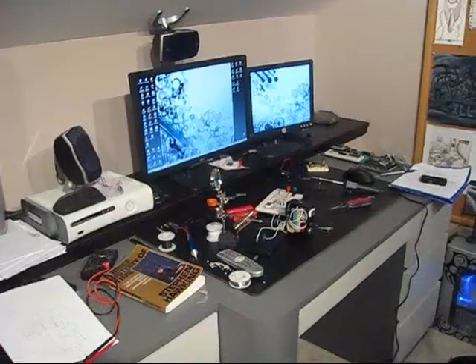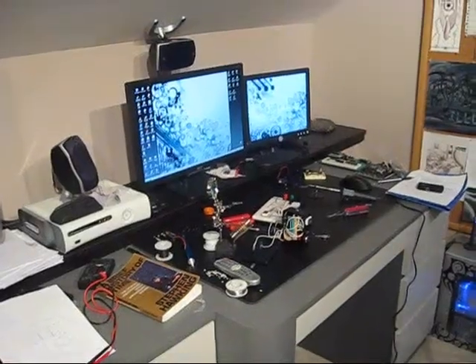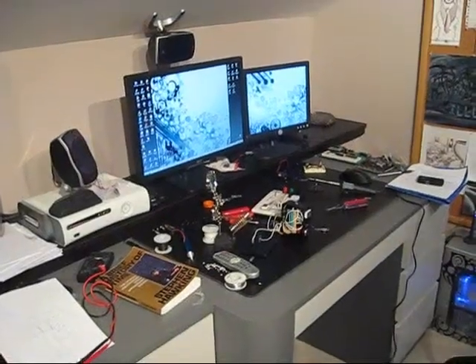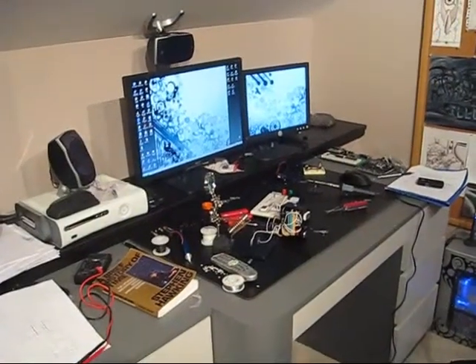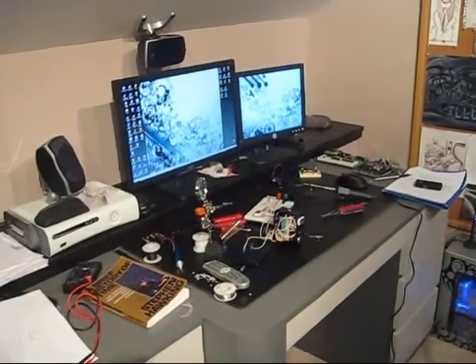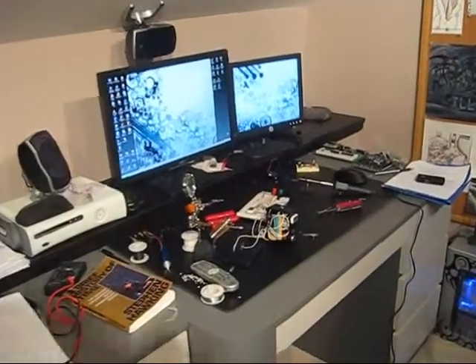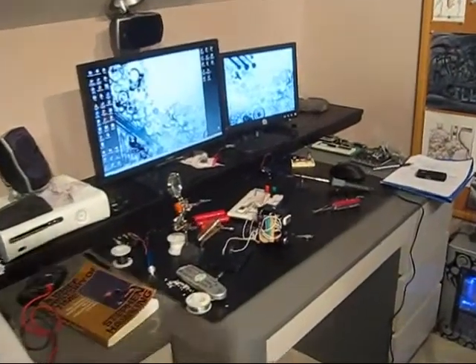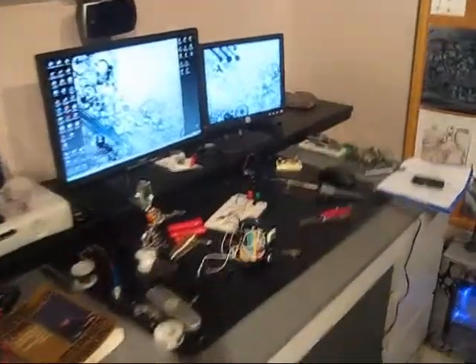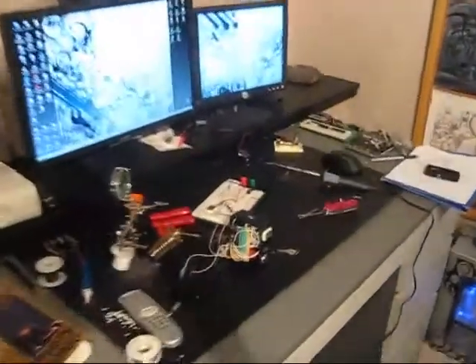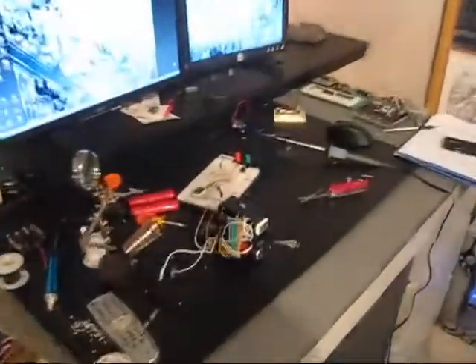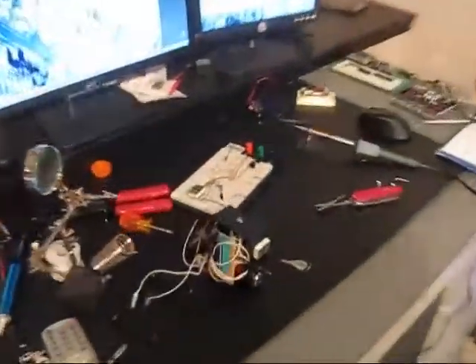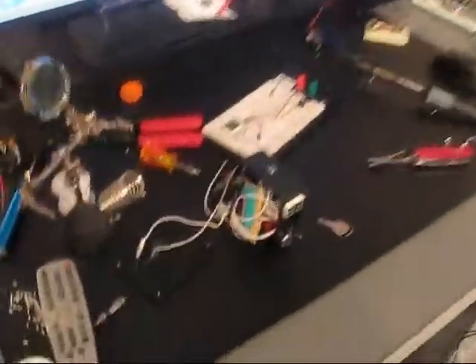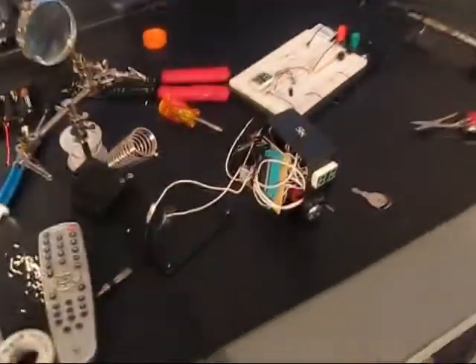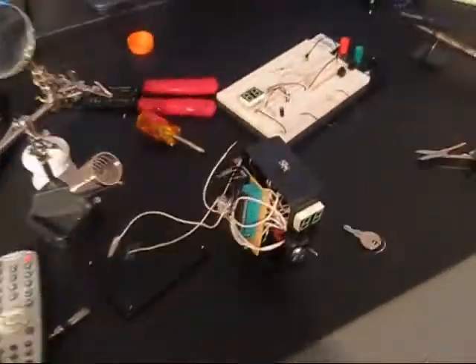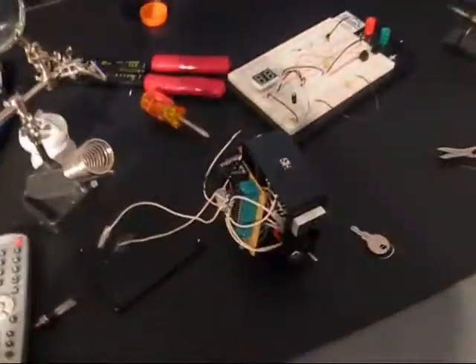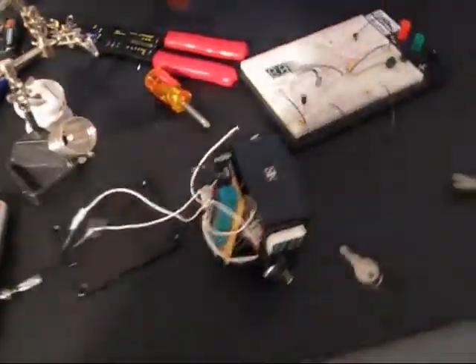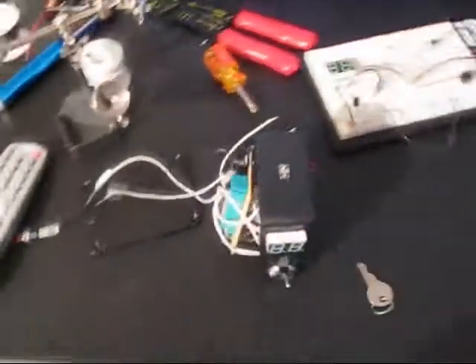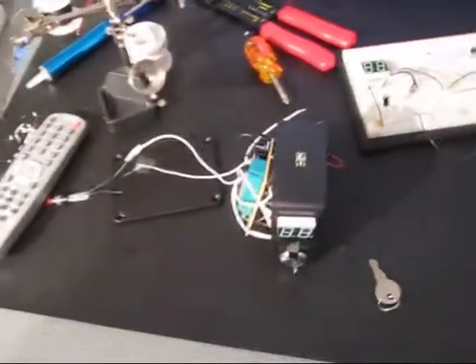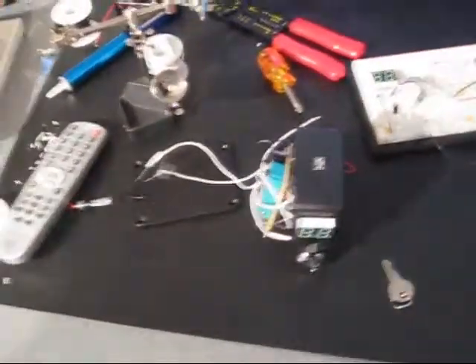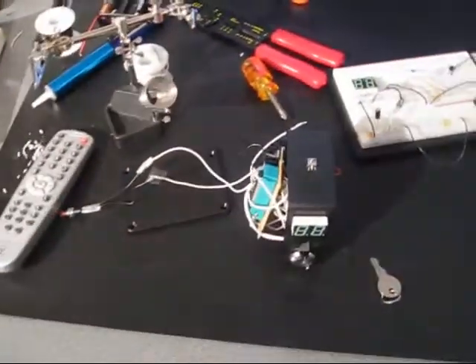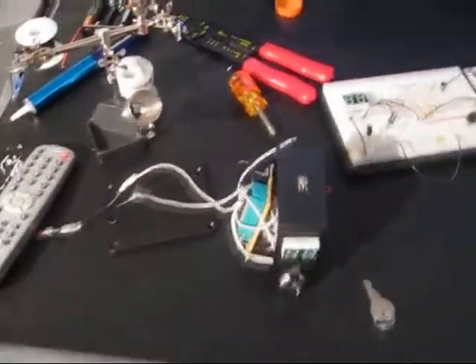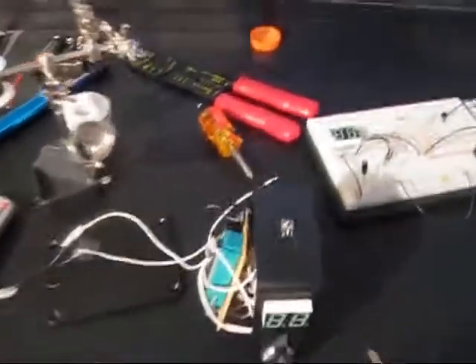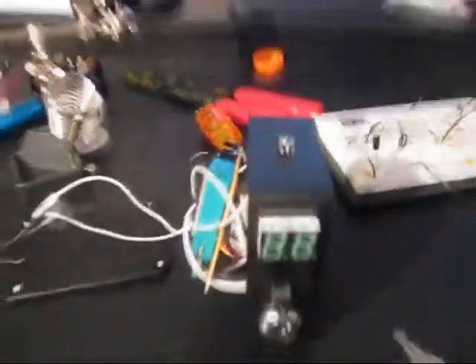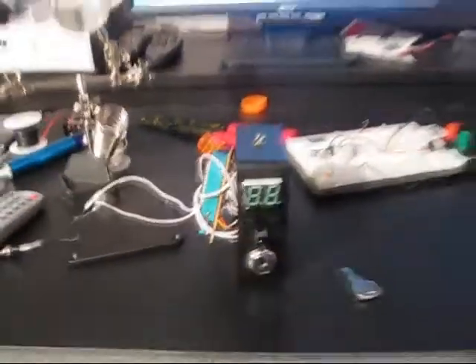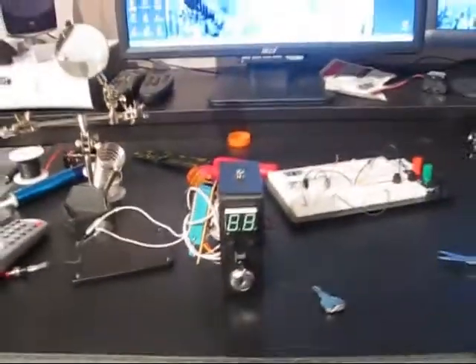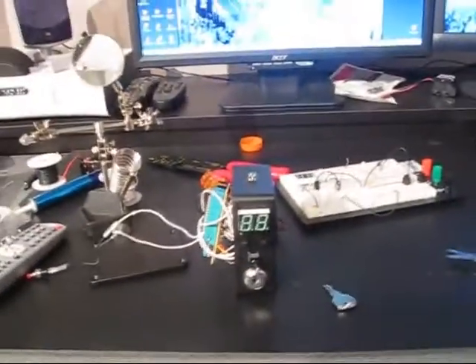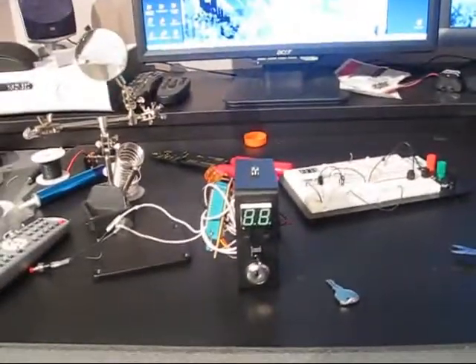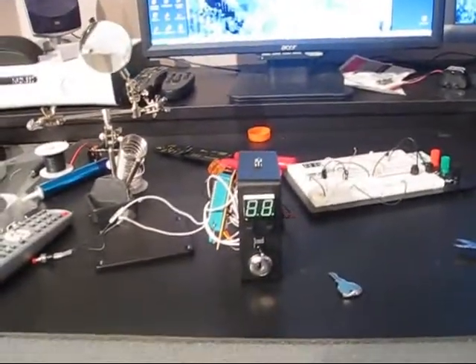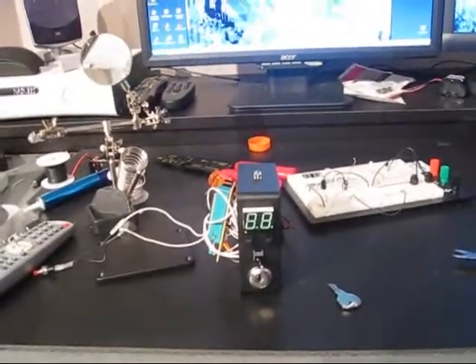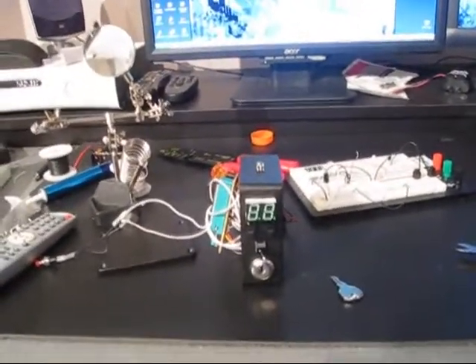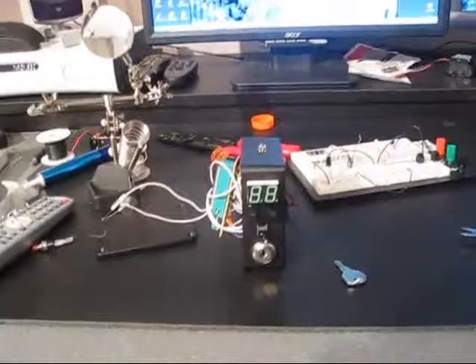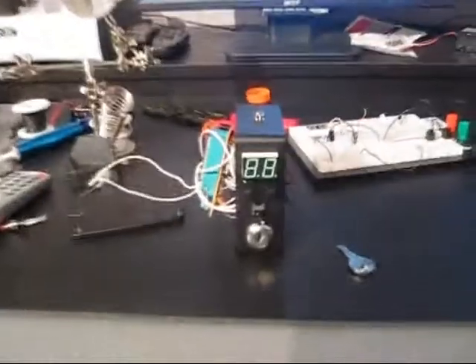Here are the electronics which I have just transferred from the breadboard into the project box. They do the exact same thing on the breadboard as in the project box, as we seen in the last video.